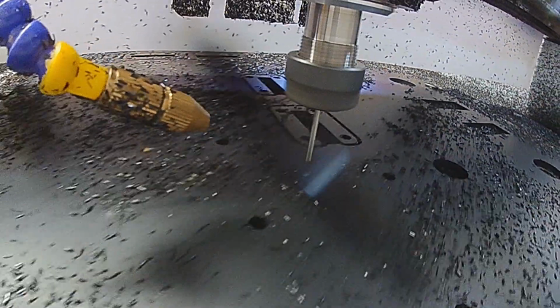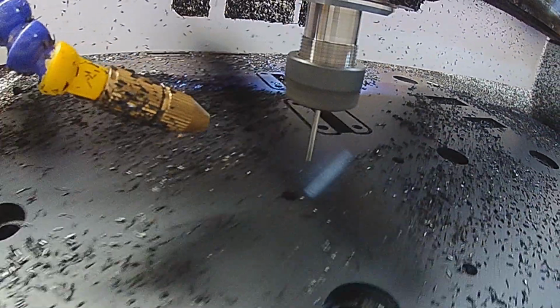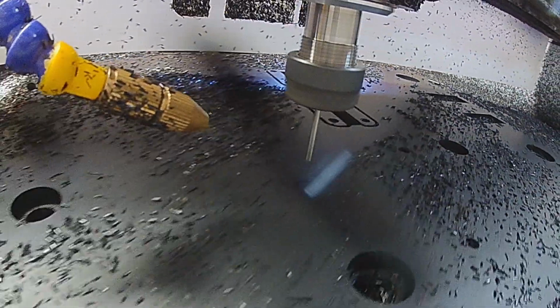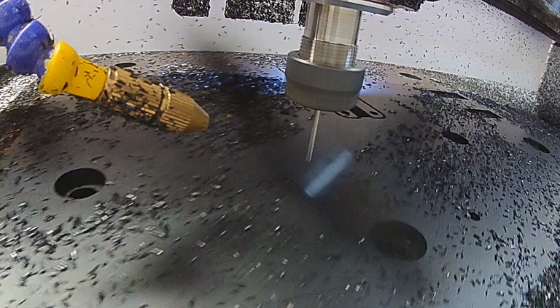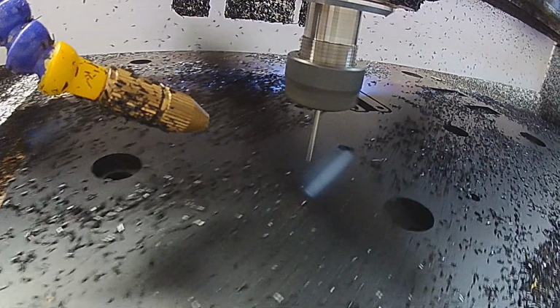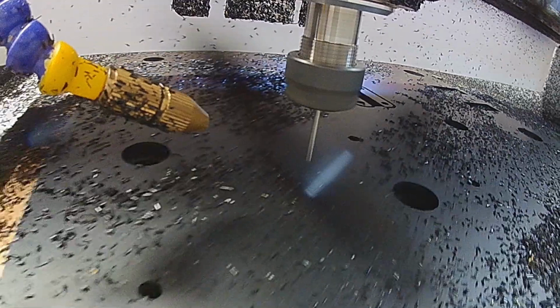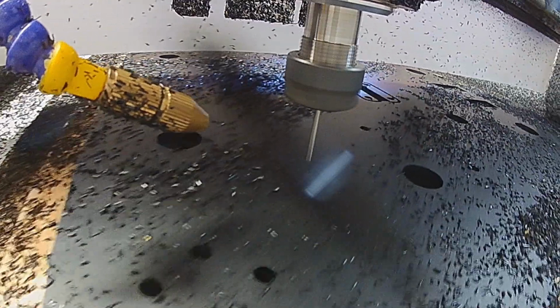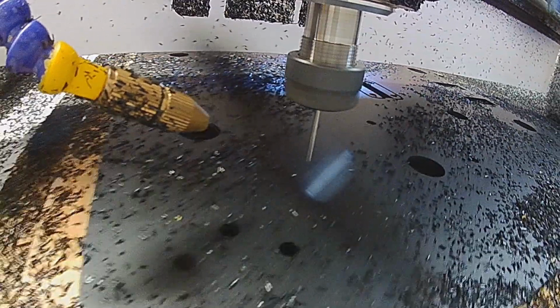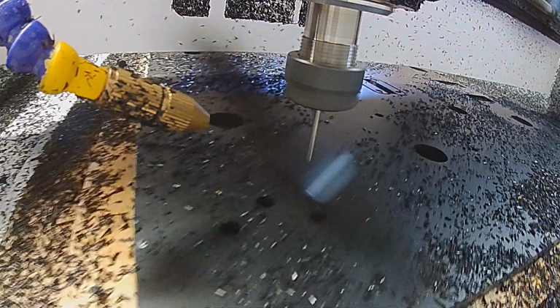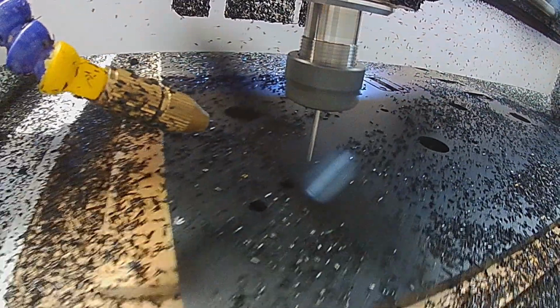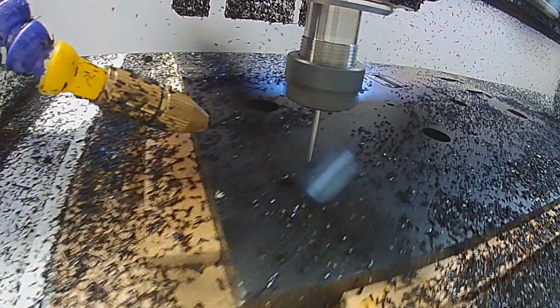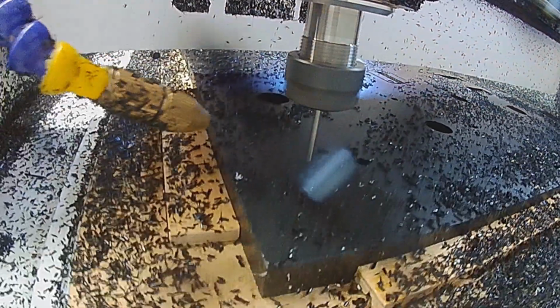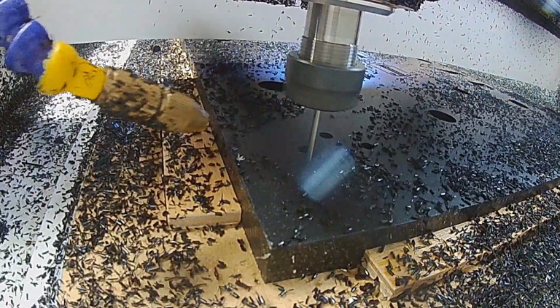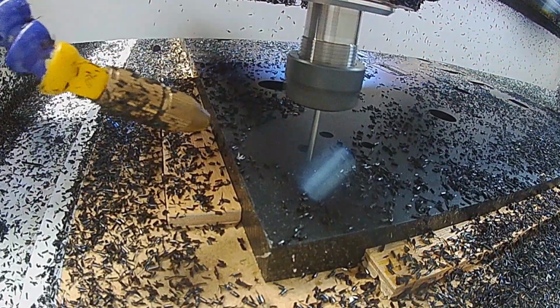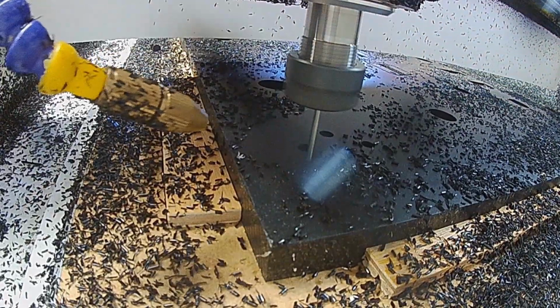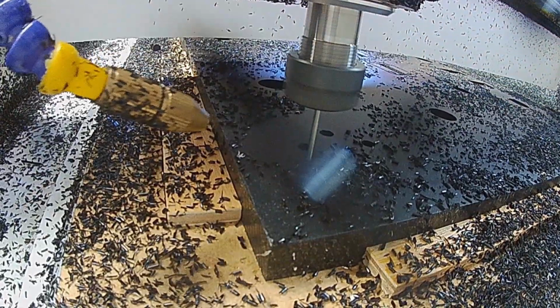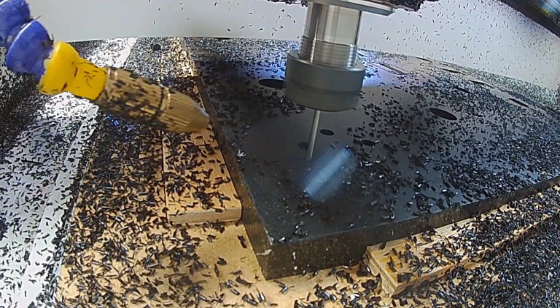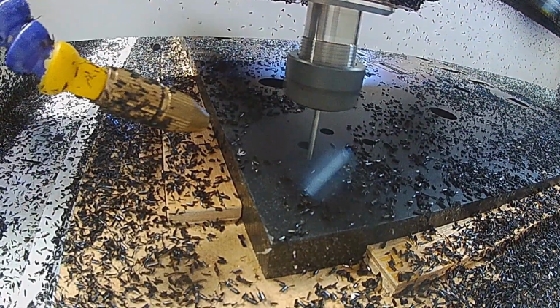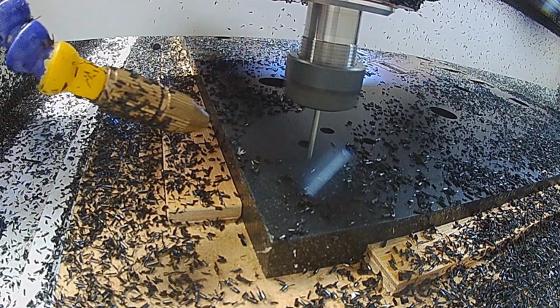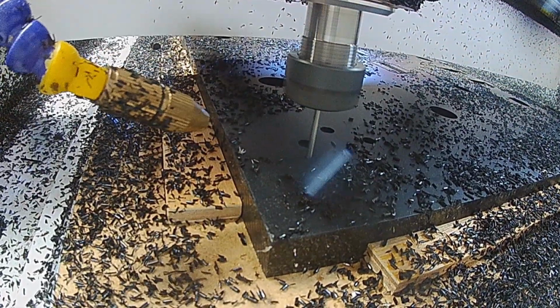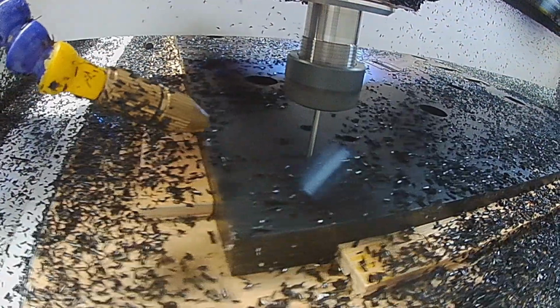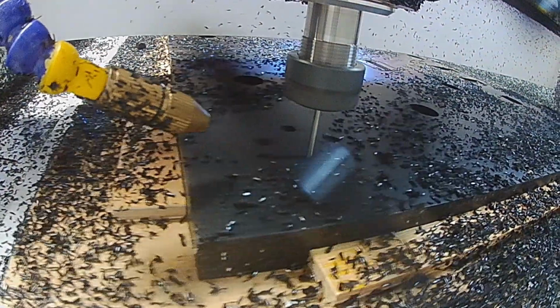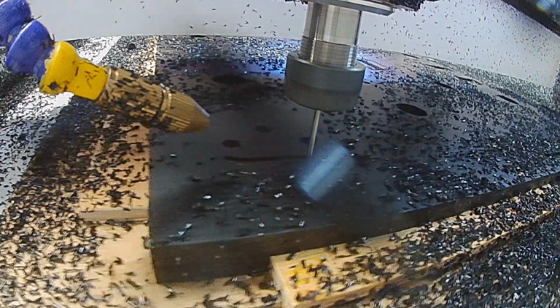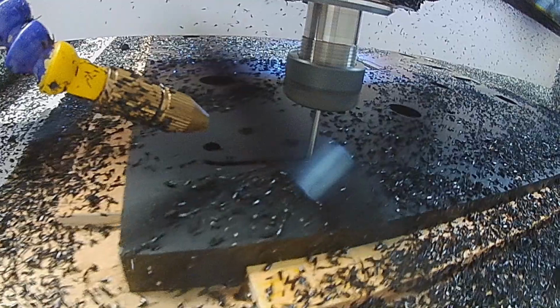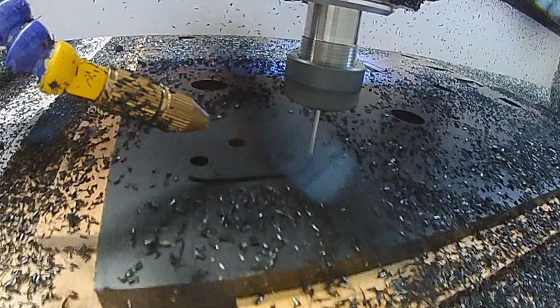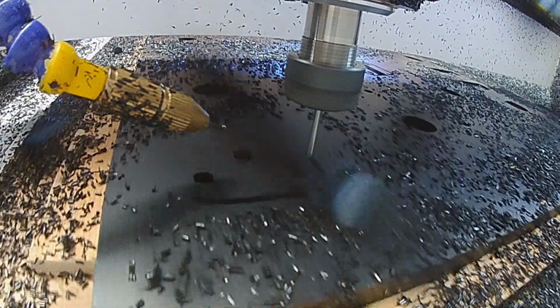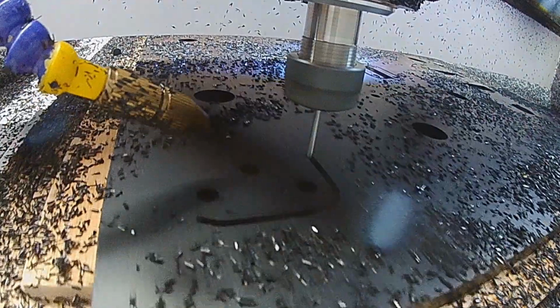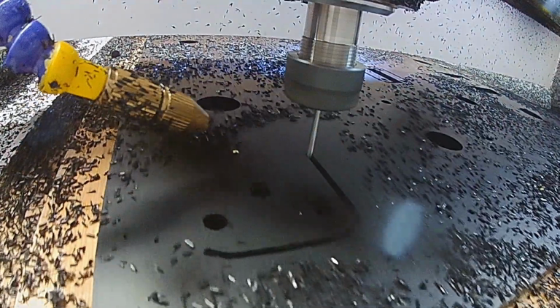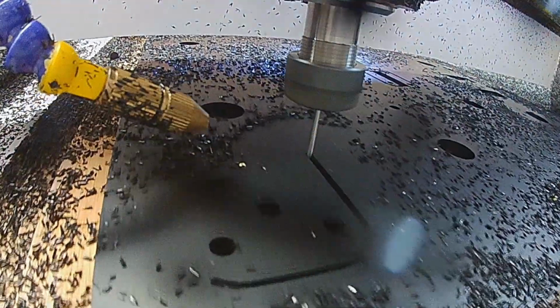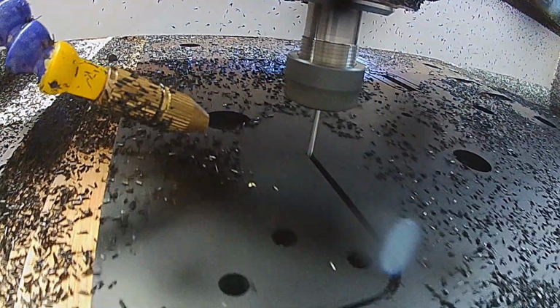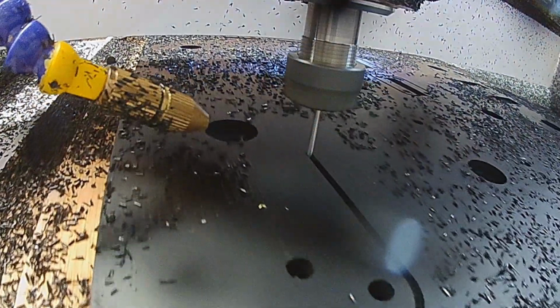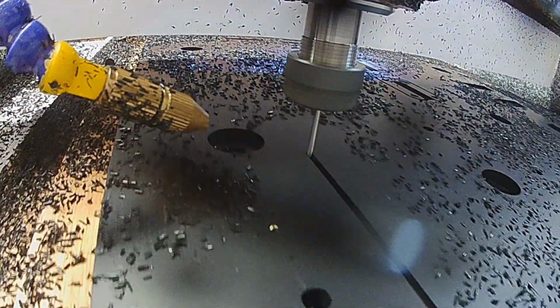In this particular project it was mostly simple cutting anyway — standard operations: drill, pocket, and profile cuts — so it didn't need anything magical.